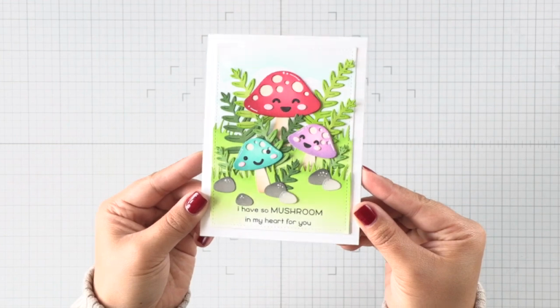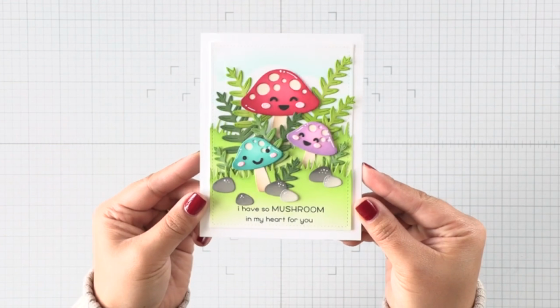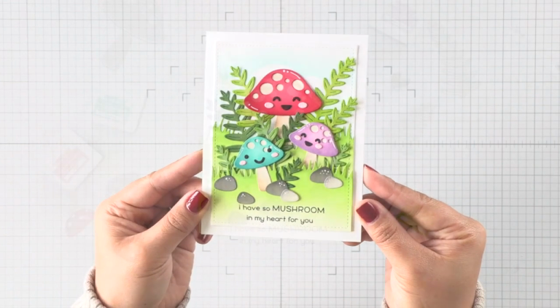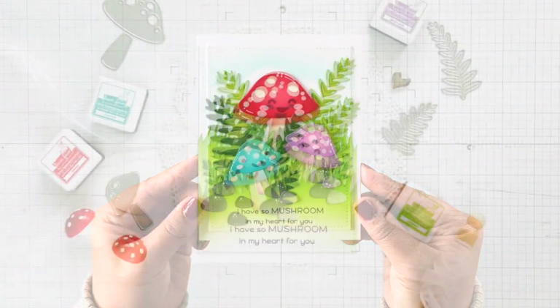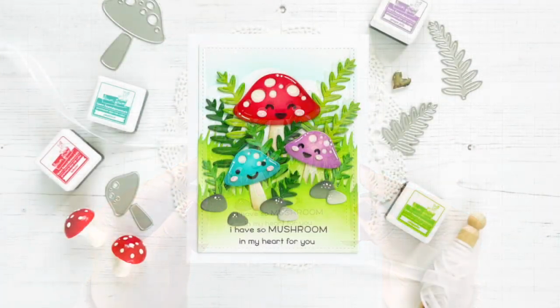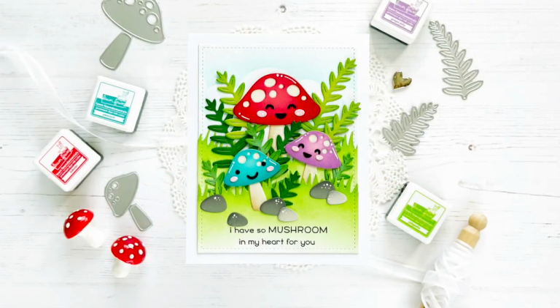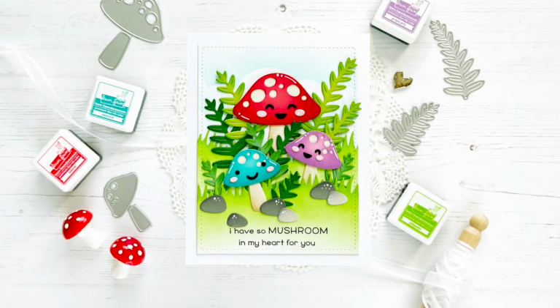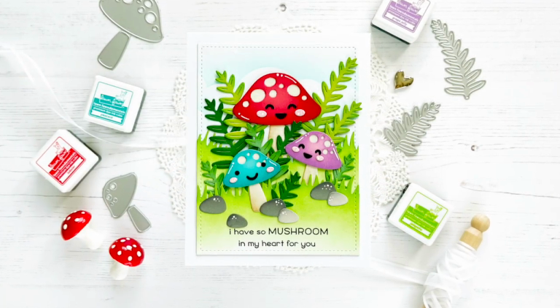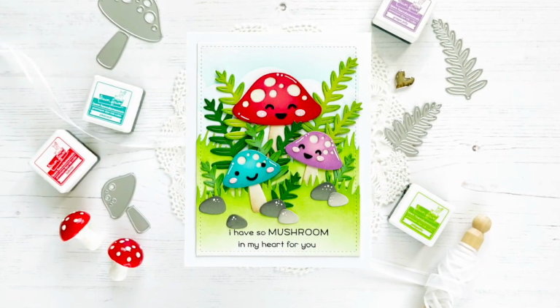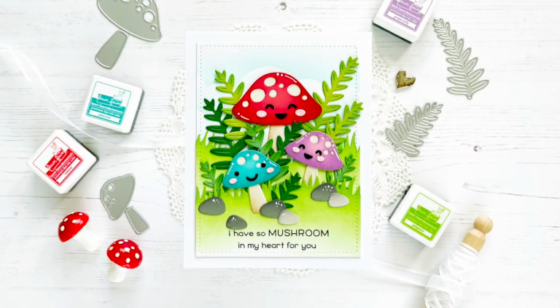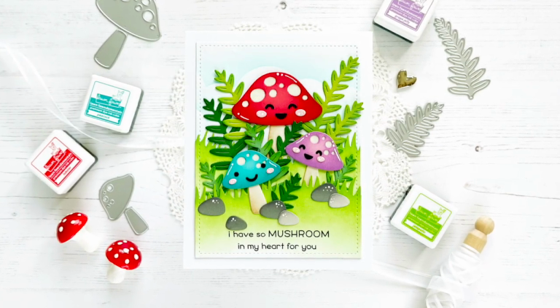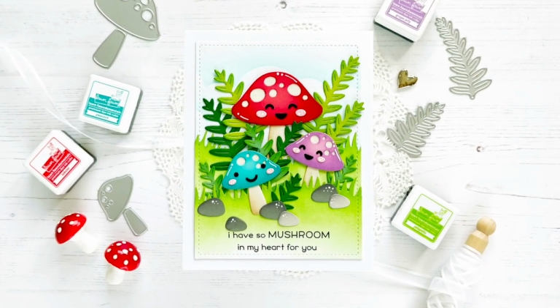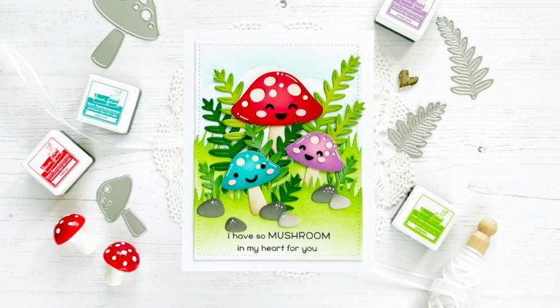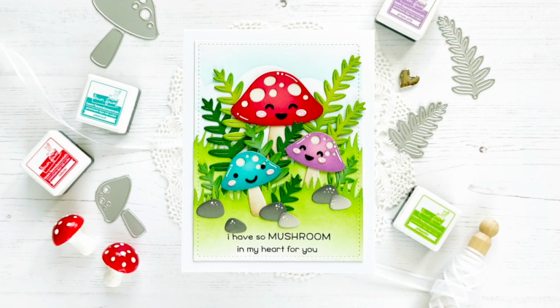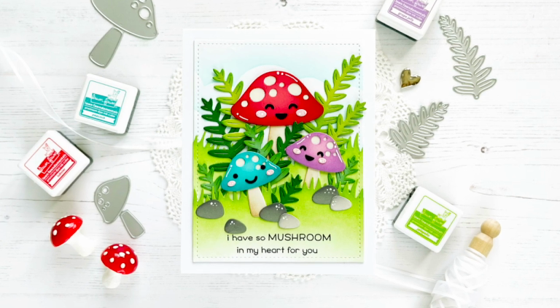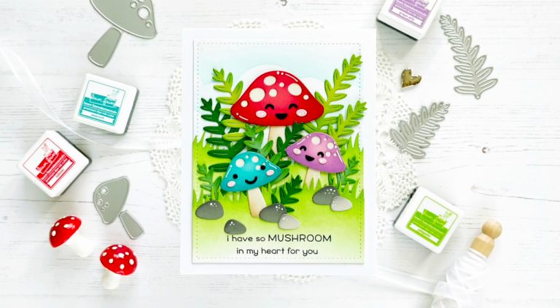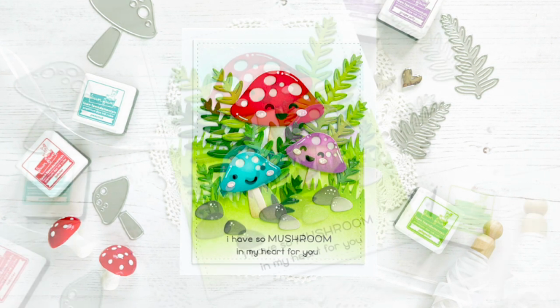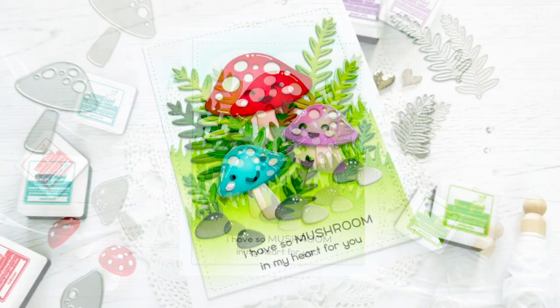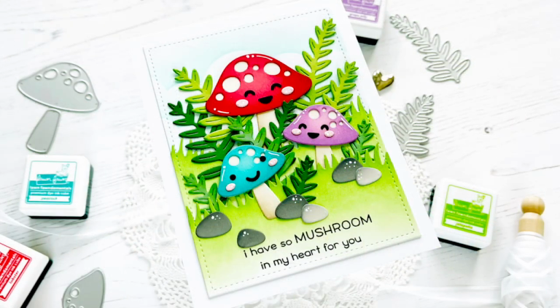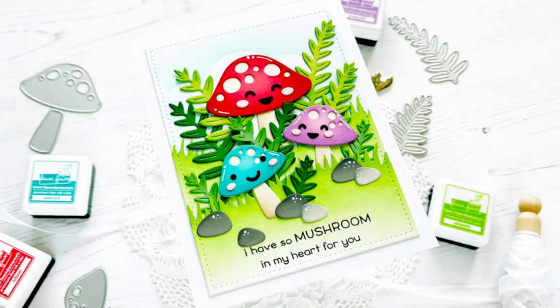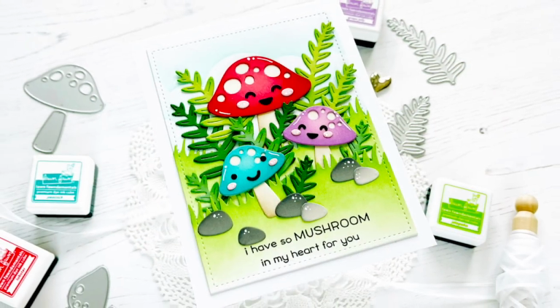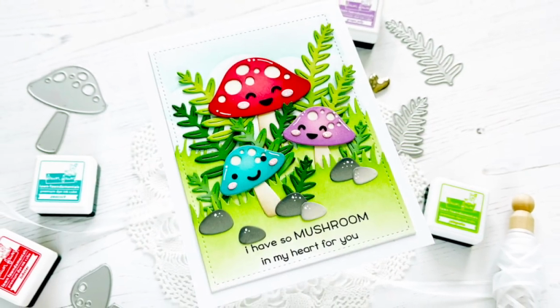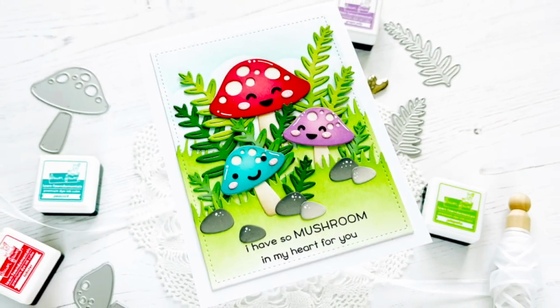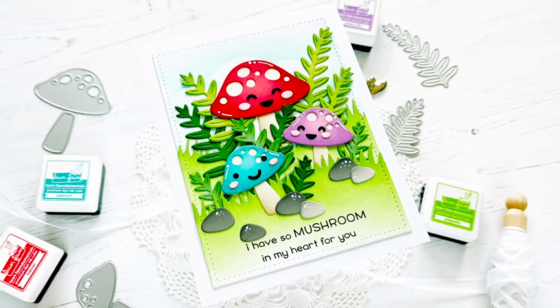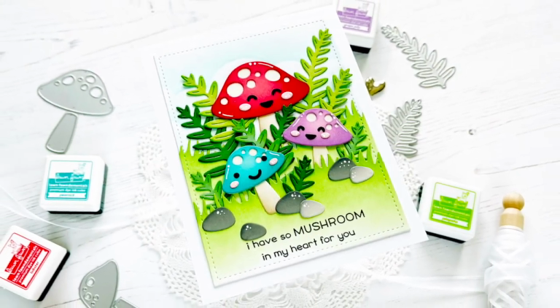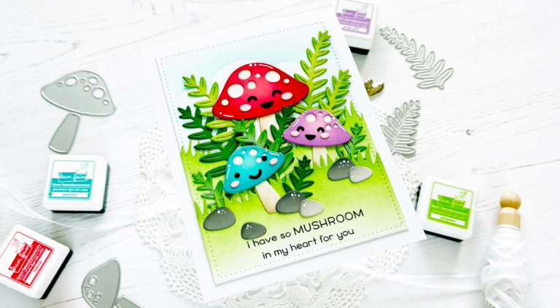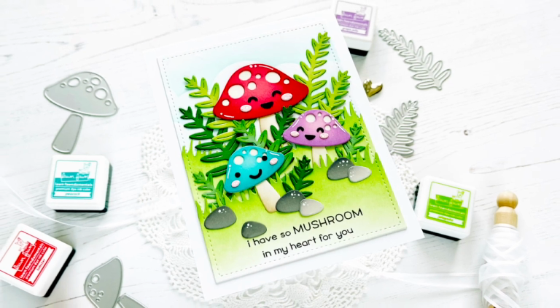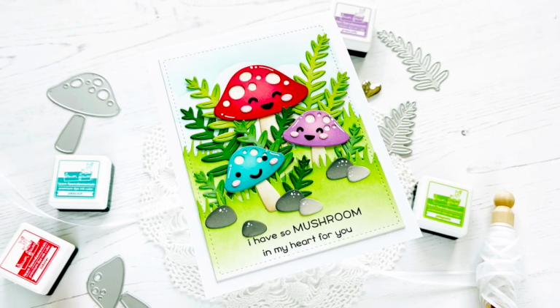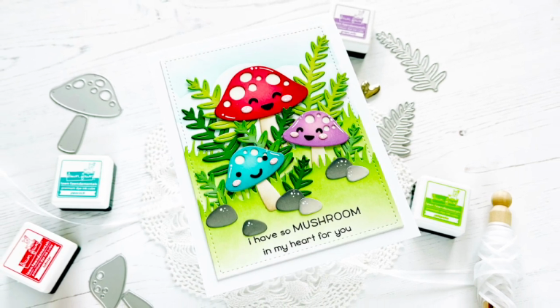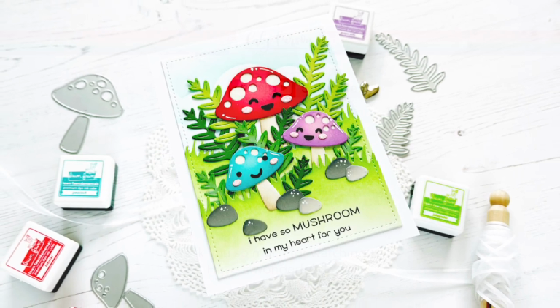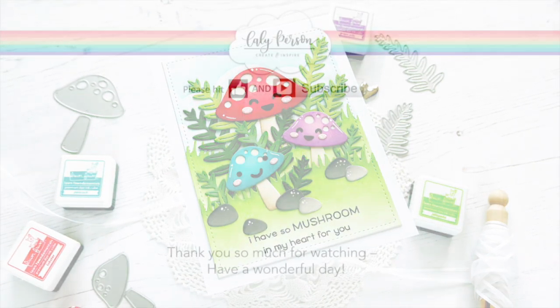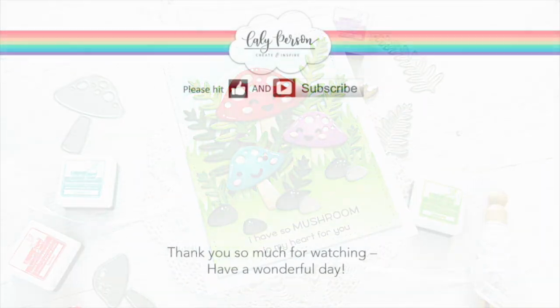I hope you enjoyed this die cut project. If you're interested in any of the products that I used, be sure to check out the links below — everything will be linked for your convenience. Thanks so much for stopping by and have a wonderful day. Bye everyone.